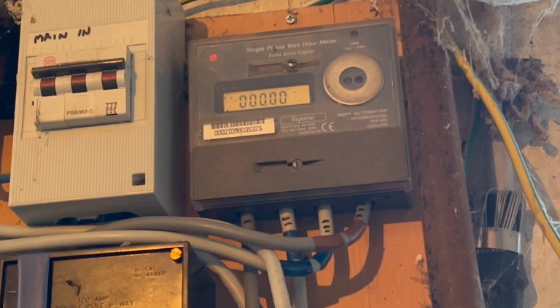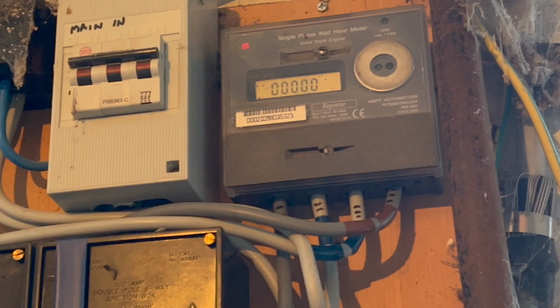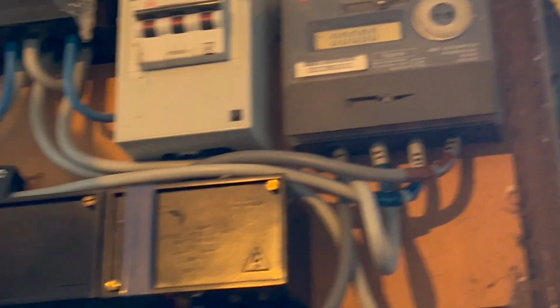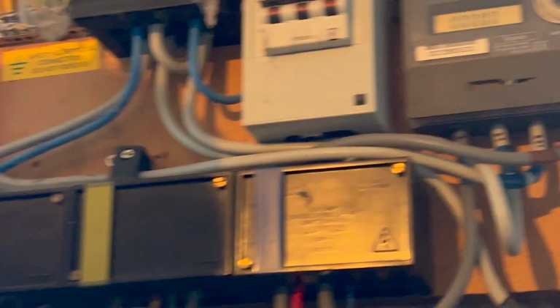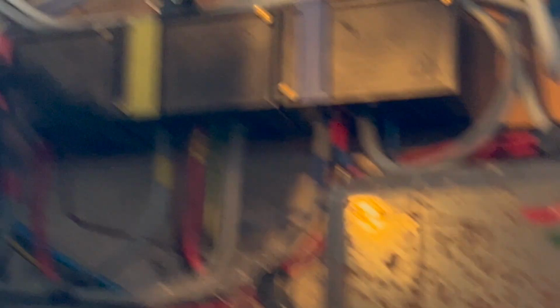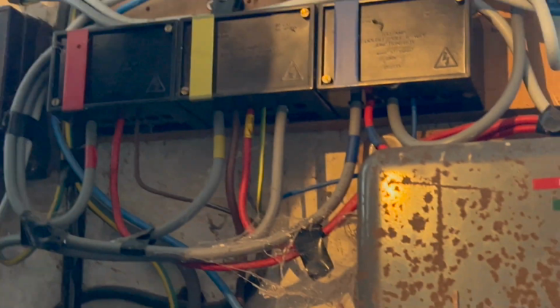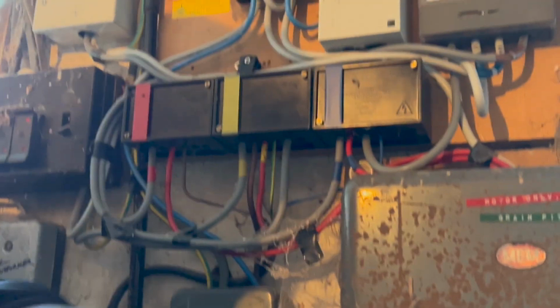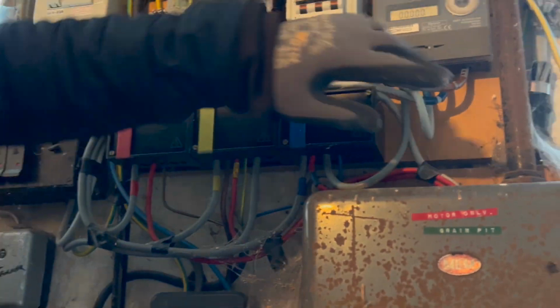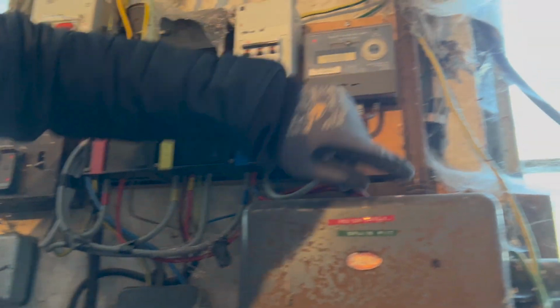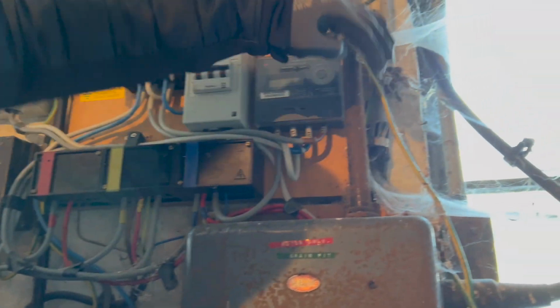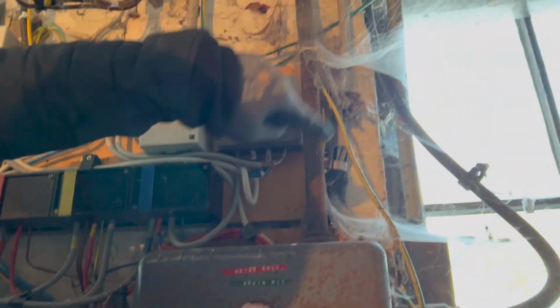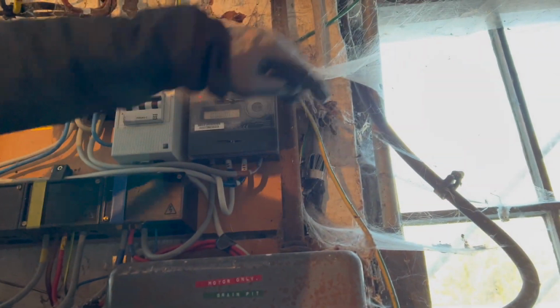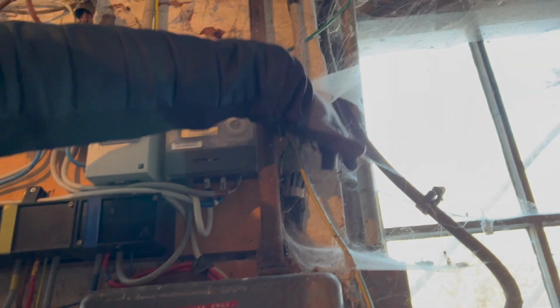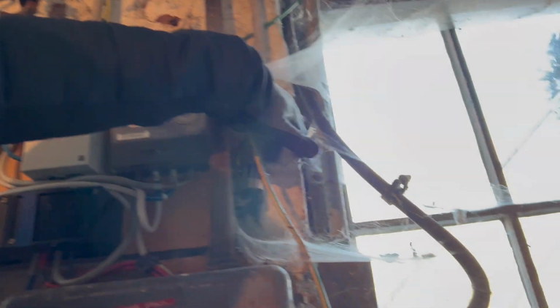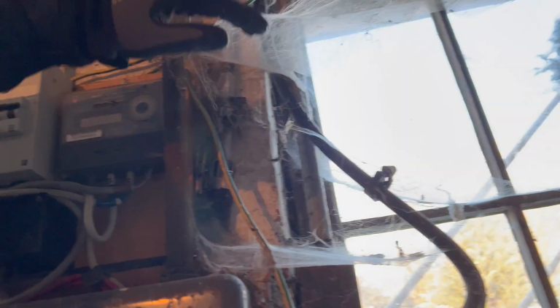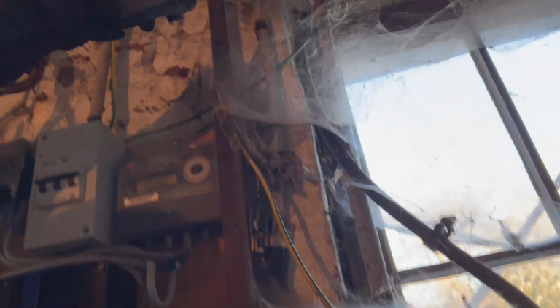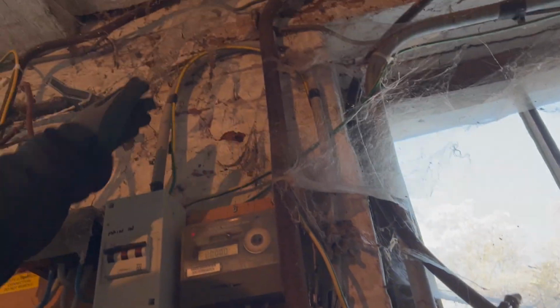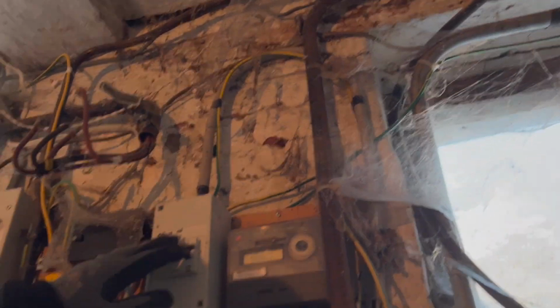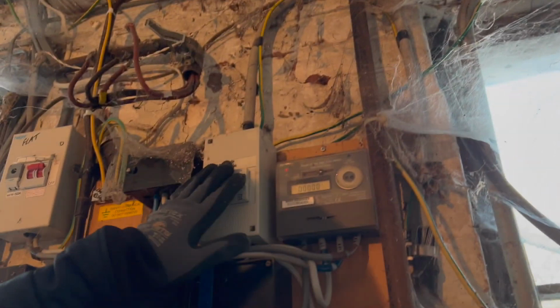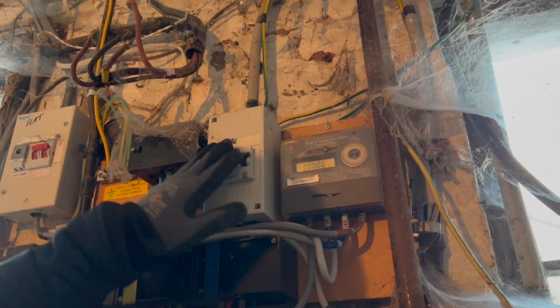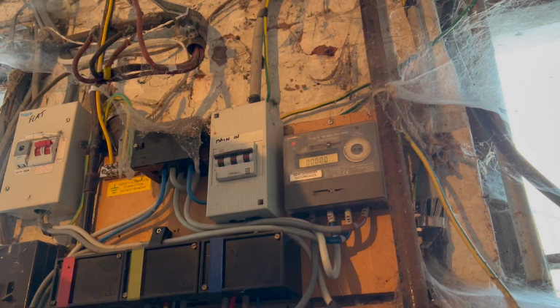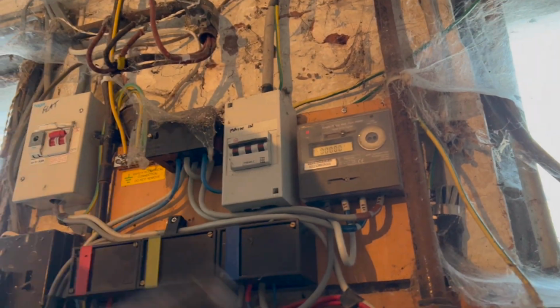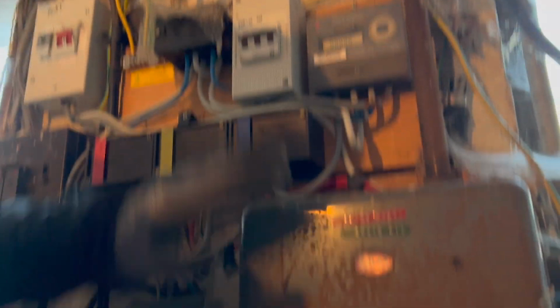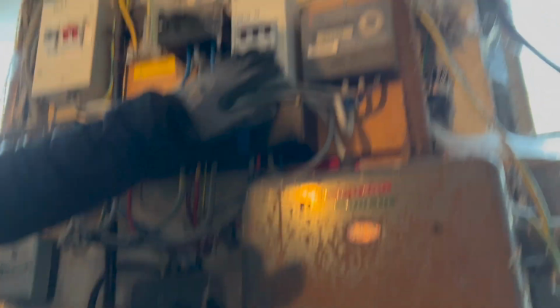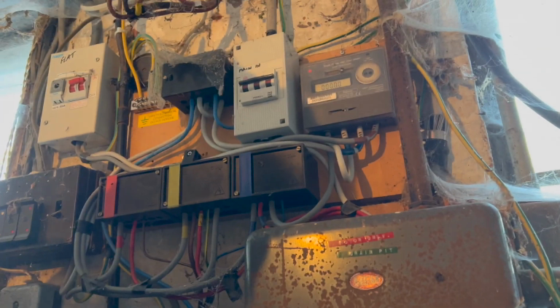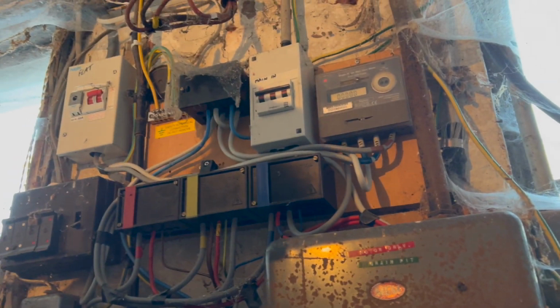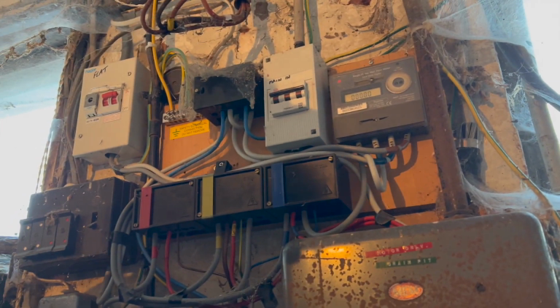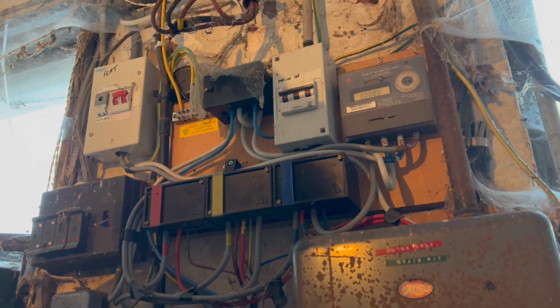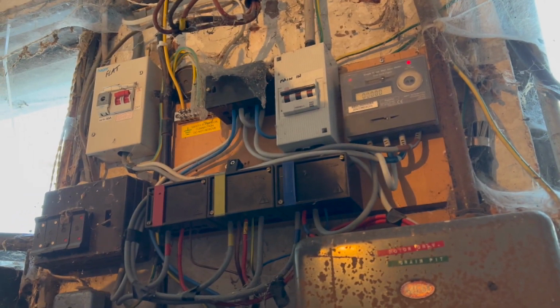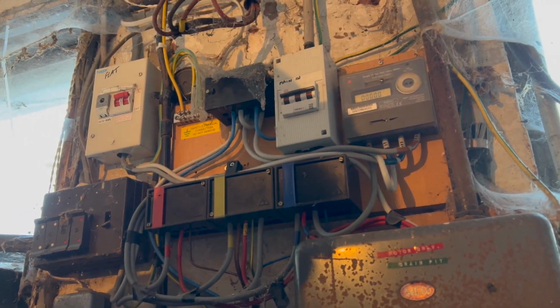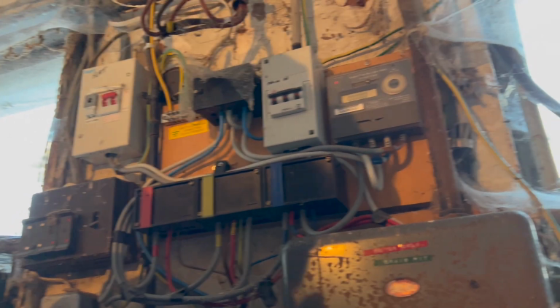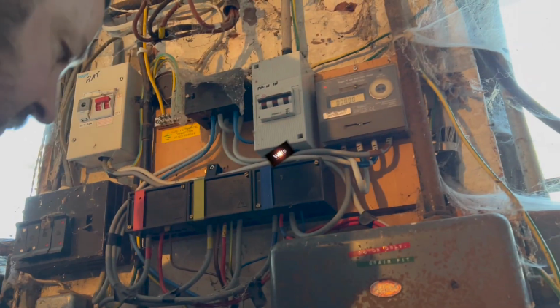If you just have a look around here — see all this — this all needs sorting. Basically the supply goes in there, and that goes to that isolator there. I thought it was that one, but it's this one. It's the first time we've worked on this part.